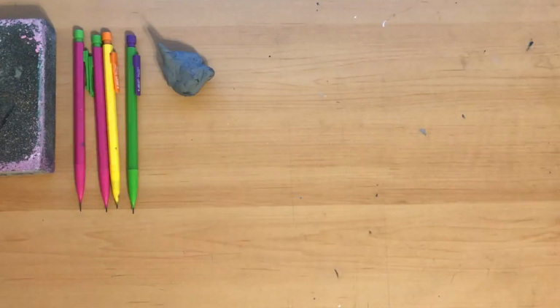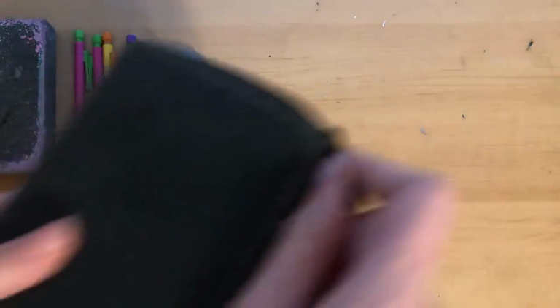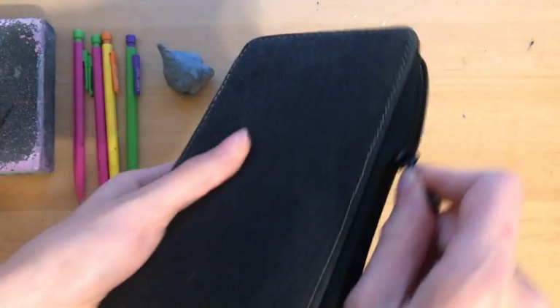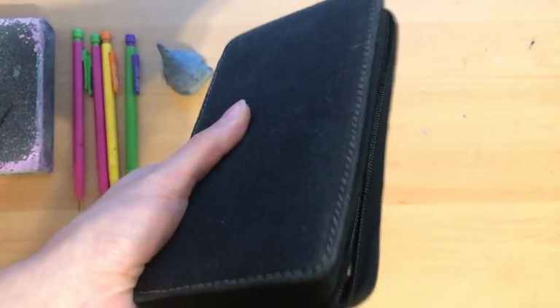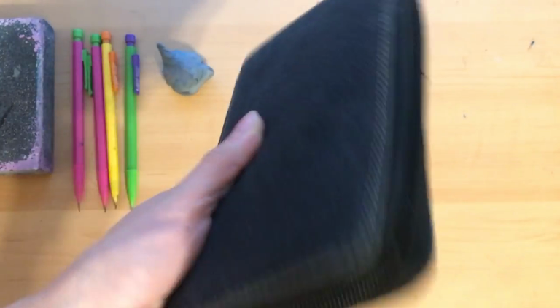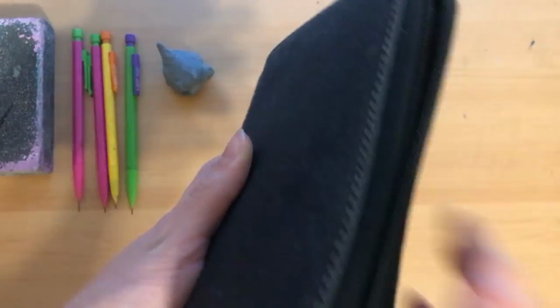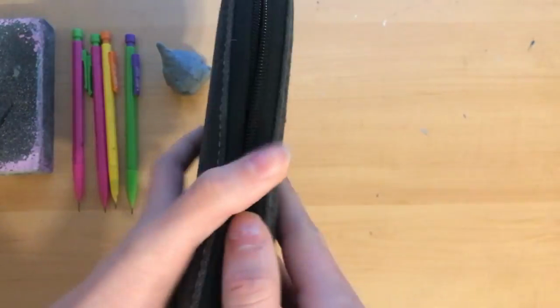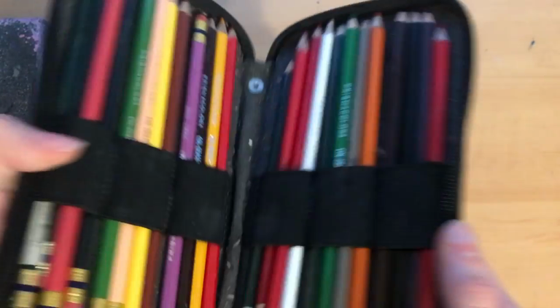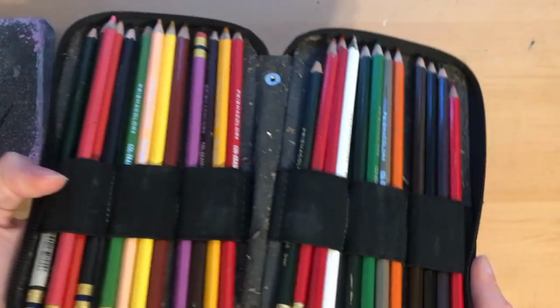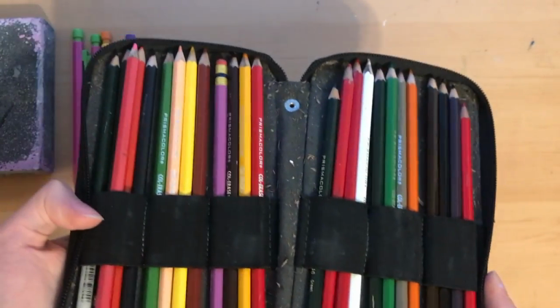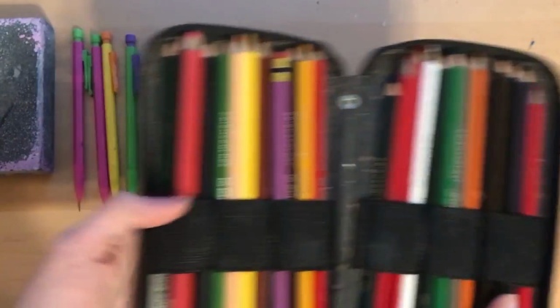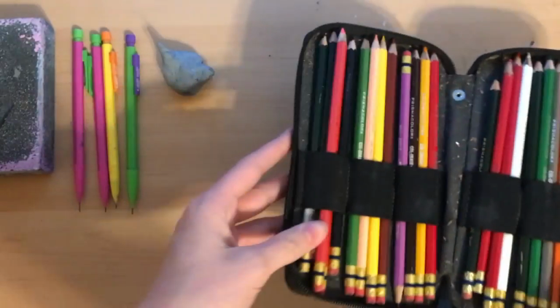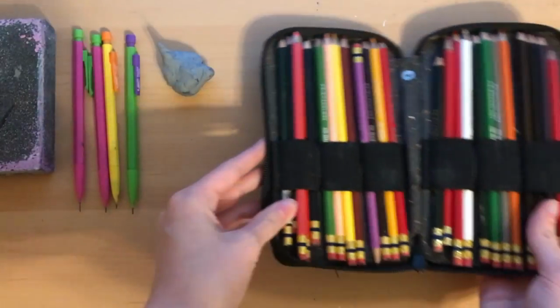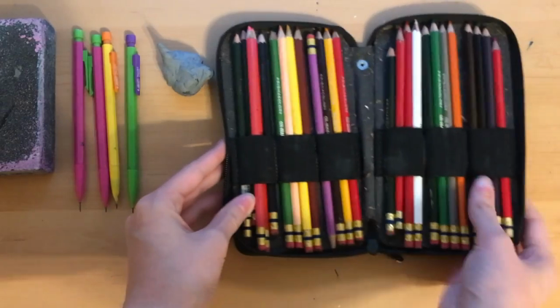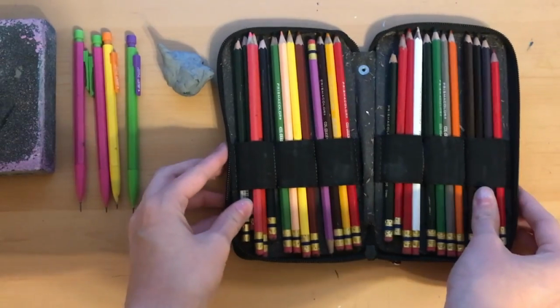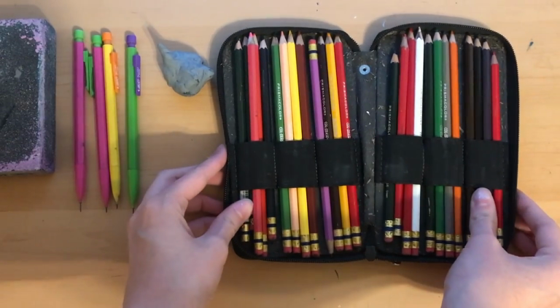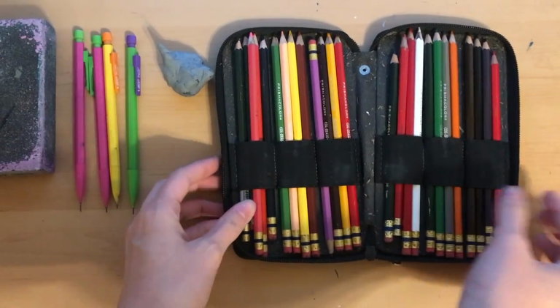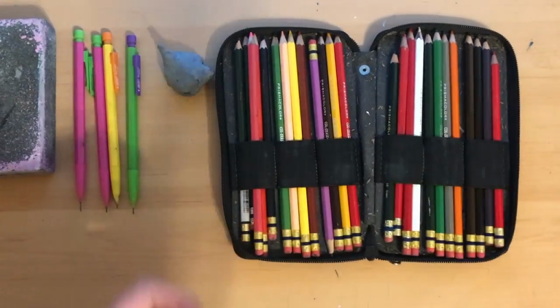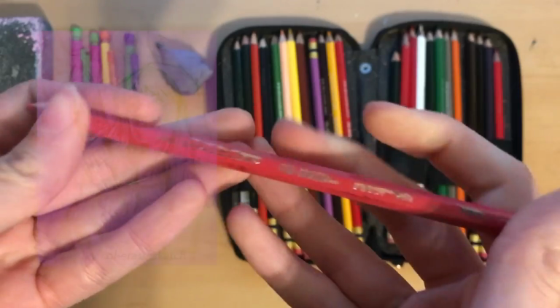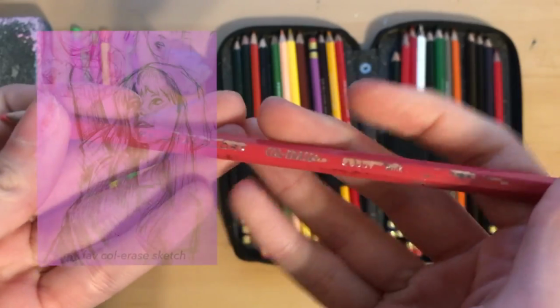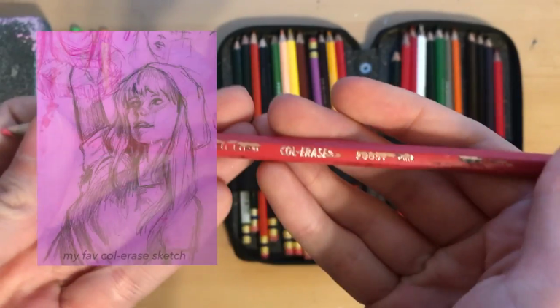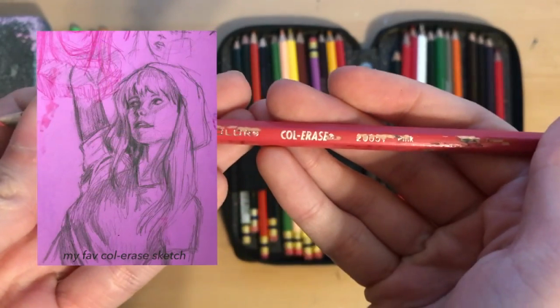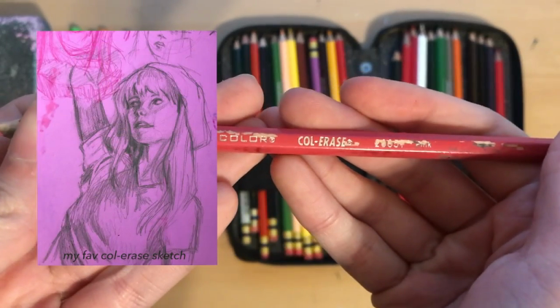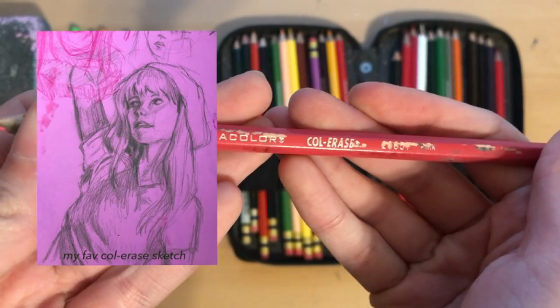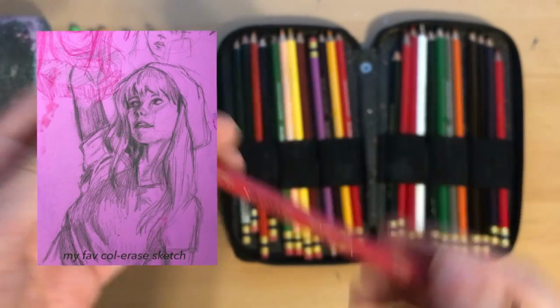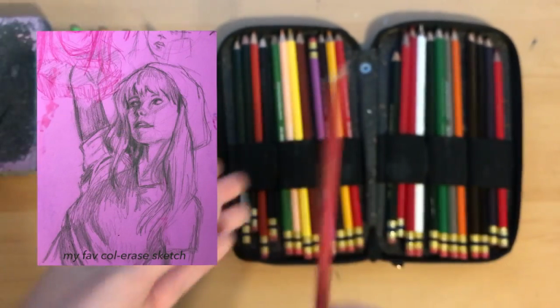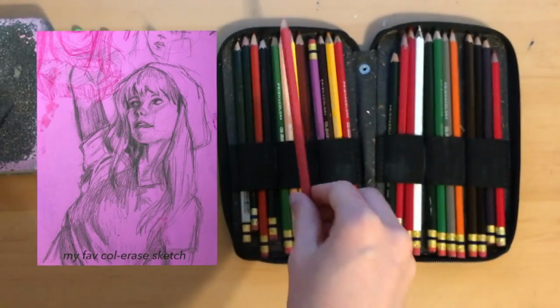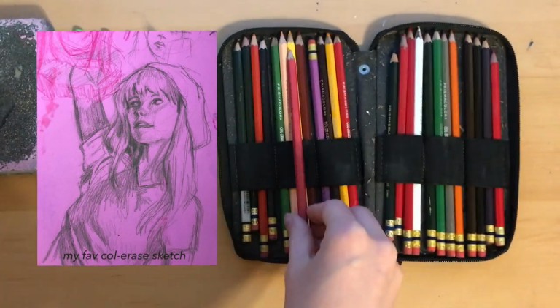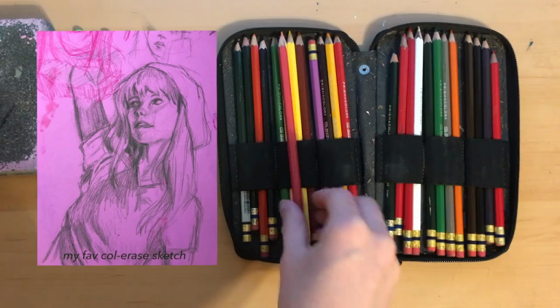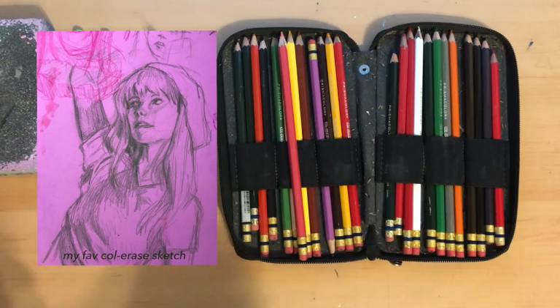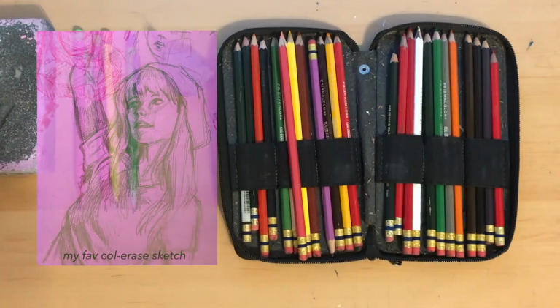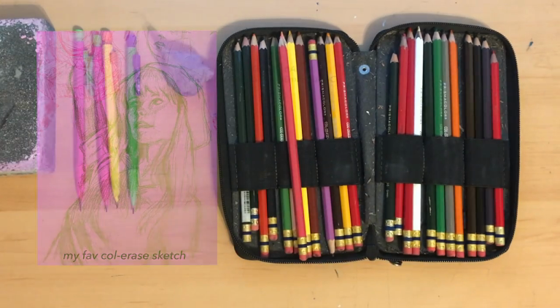Sometimes I sketch using a Prismacolor Color Erase pencil. They're nice, but they don't get very dark. I go through phases where sometimes I prefer to use those, sometimes I prefer a mechanical pencil — it just depends.